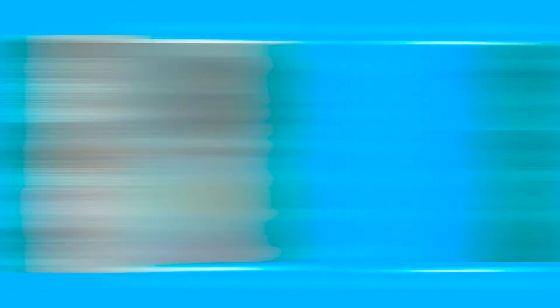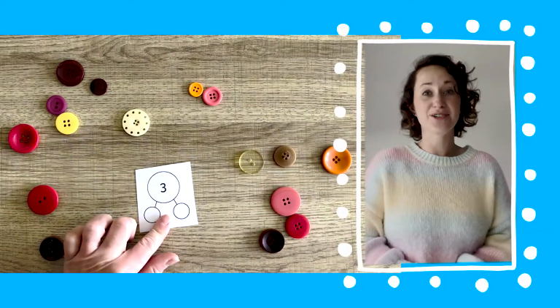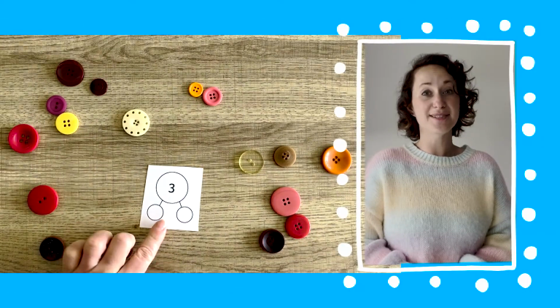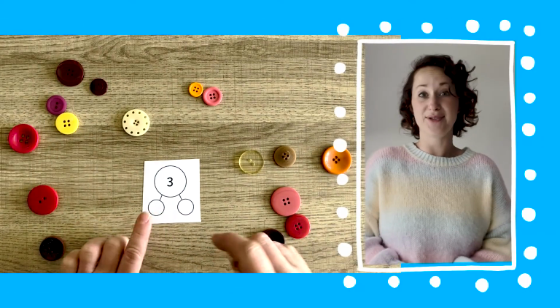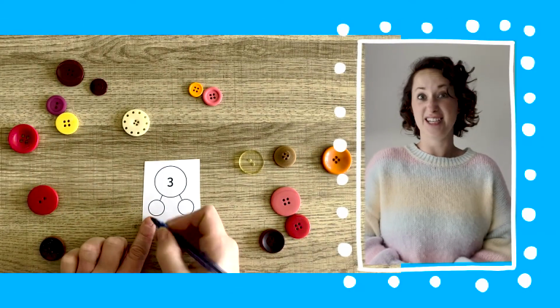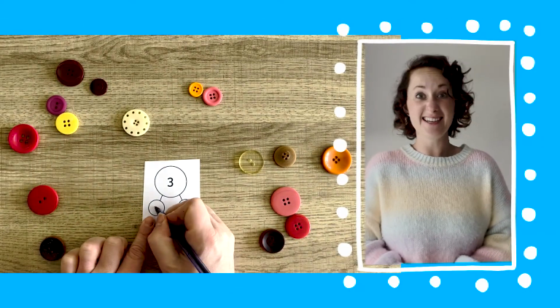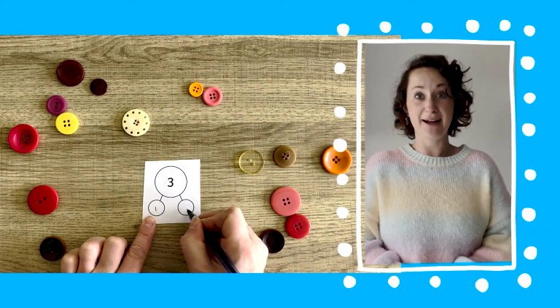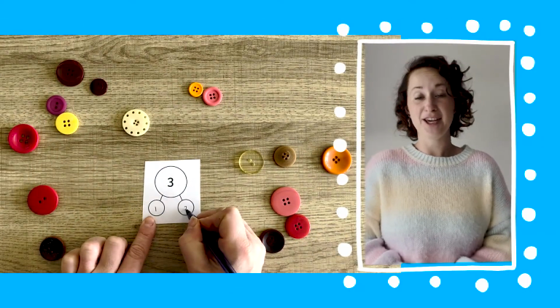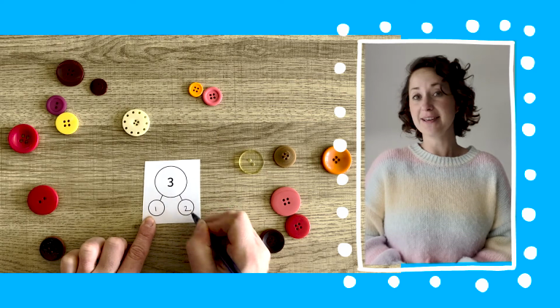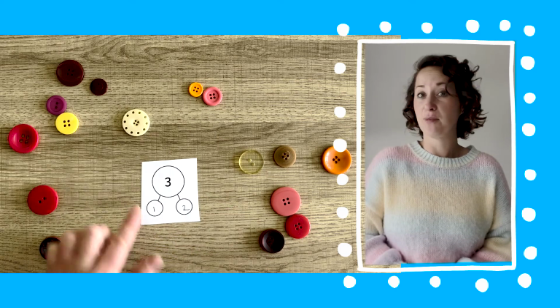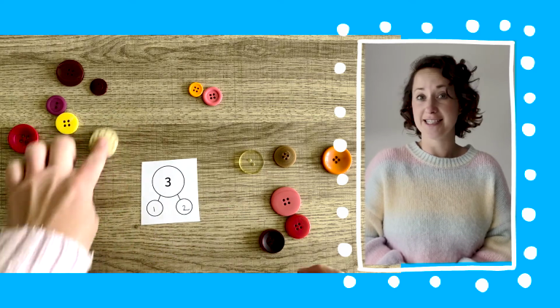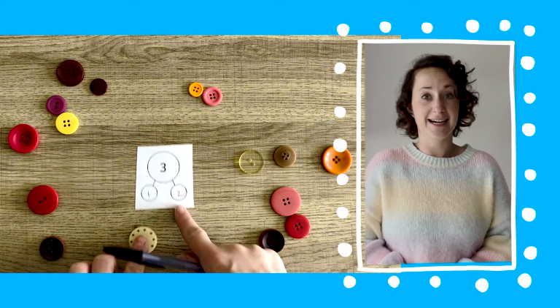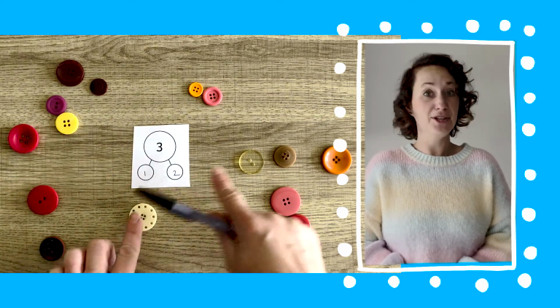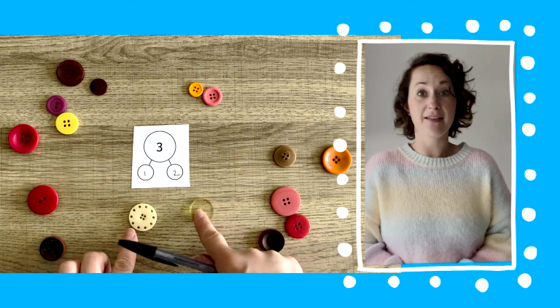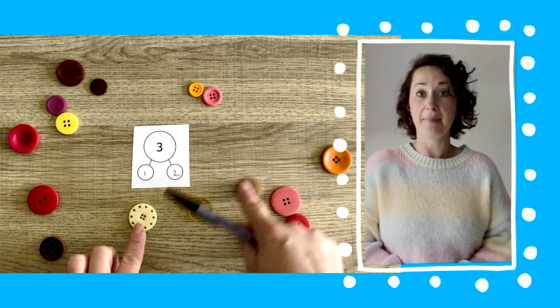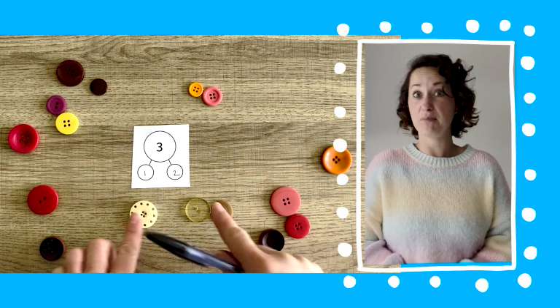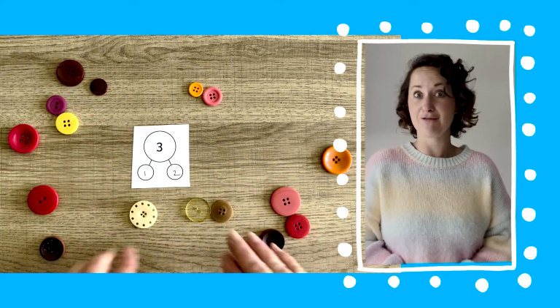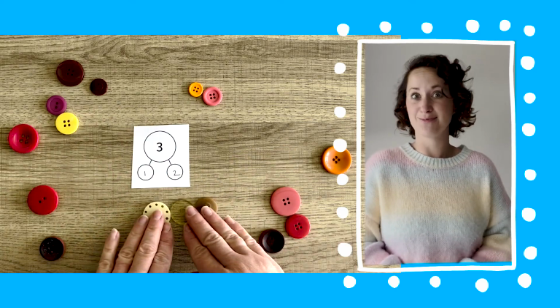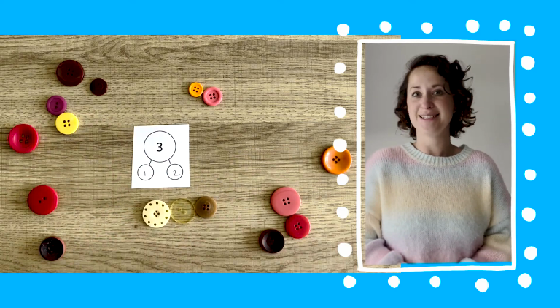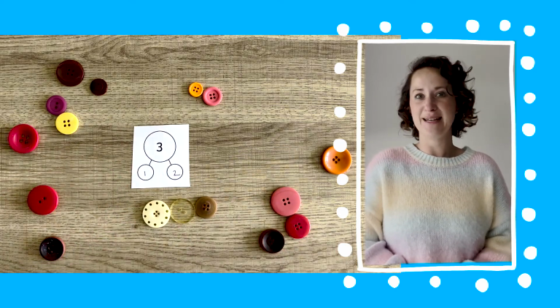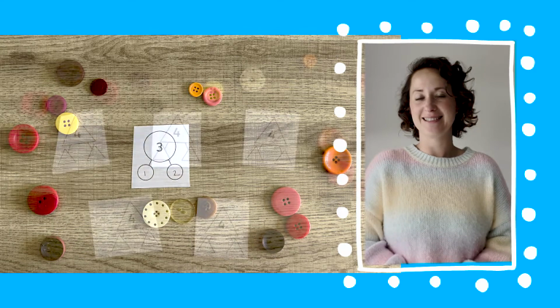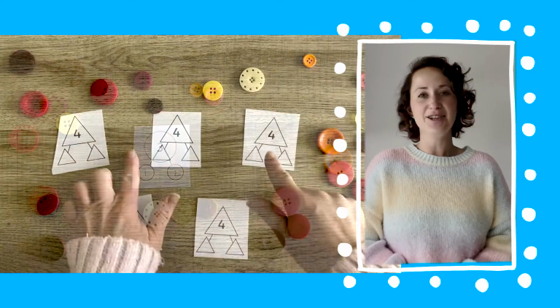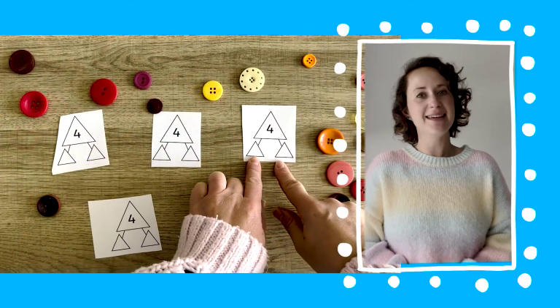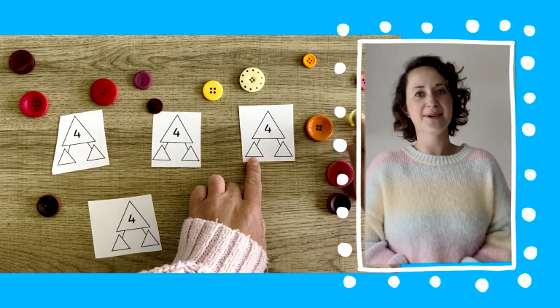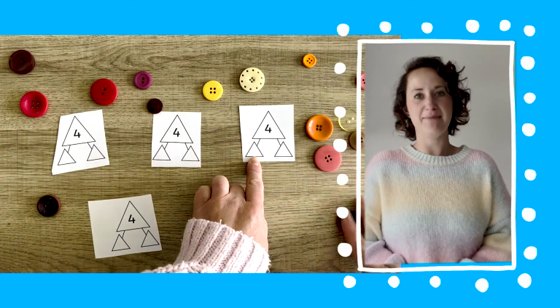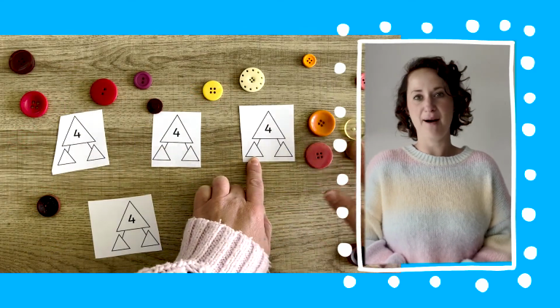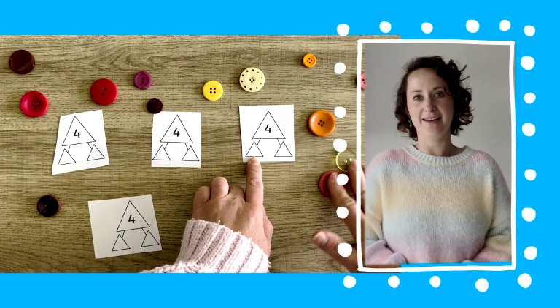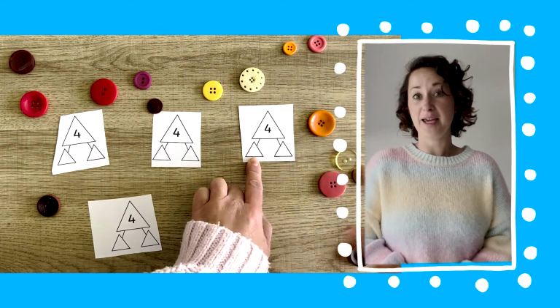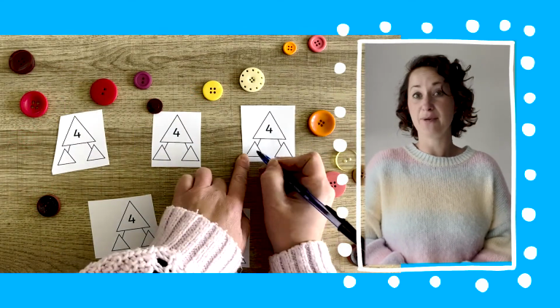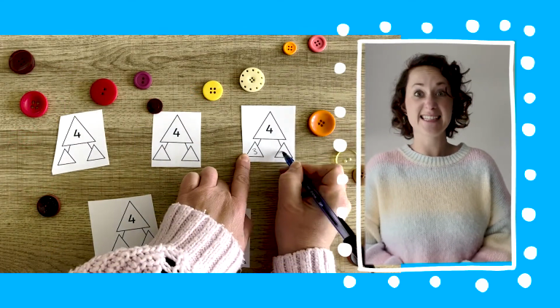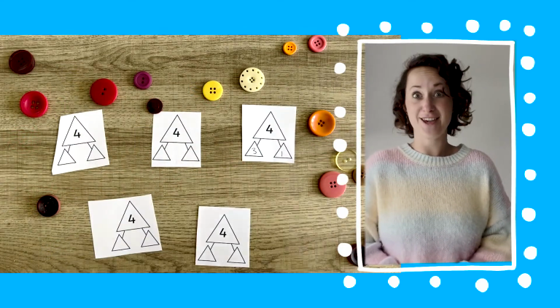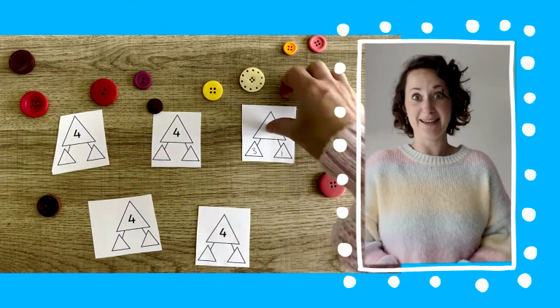Children could also use these sheets in a different way. You could give them one sheet at a time, you could cut them up and they could pick a random one to complete, or you could make it into a game with a partner where they pick one and see if they can do it.